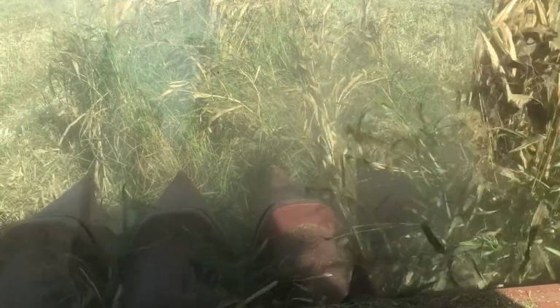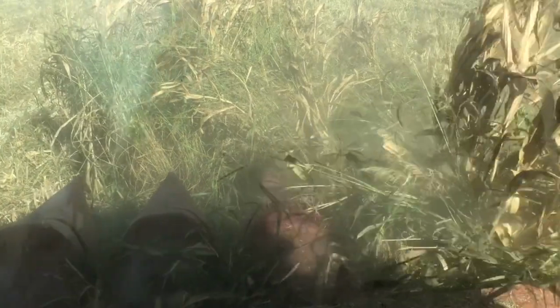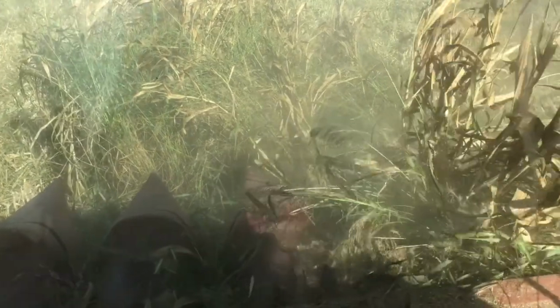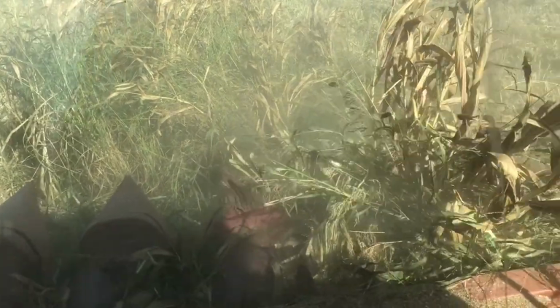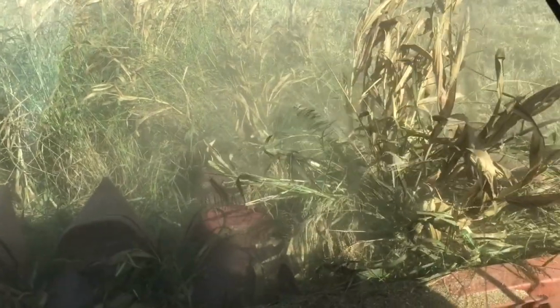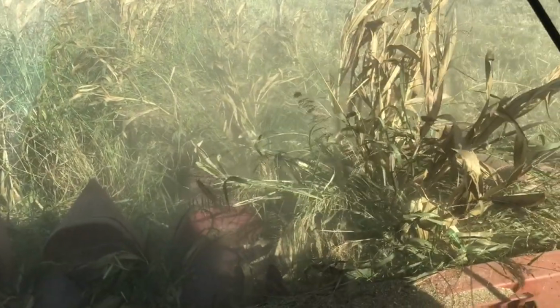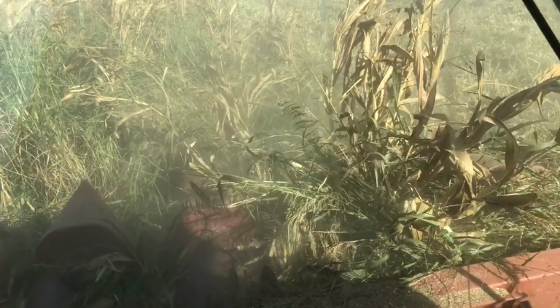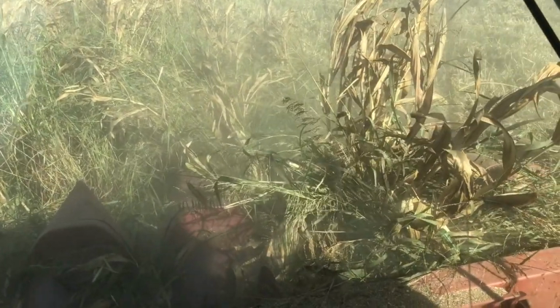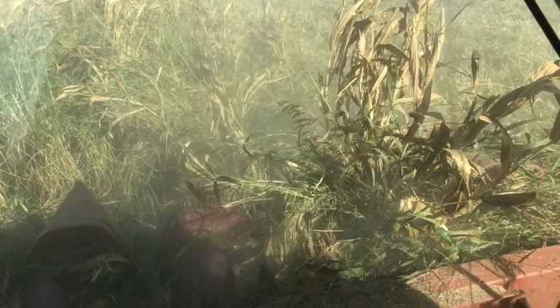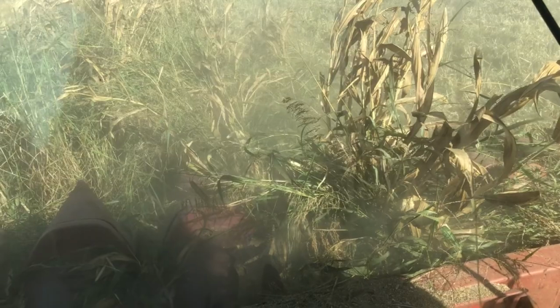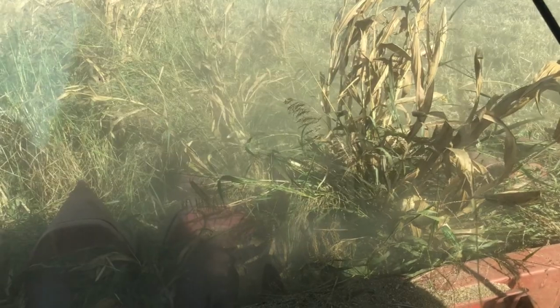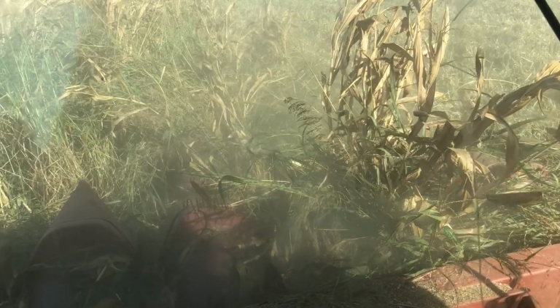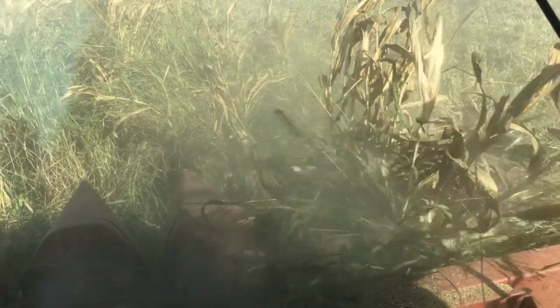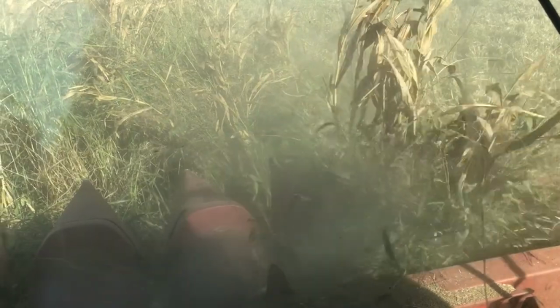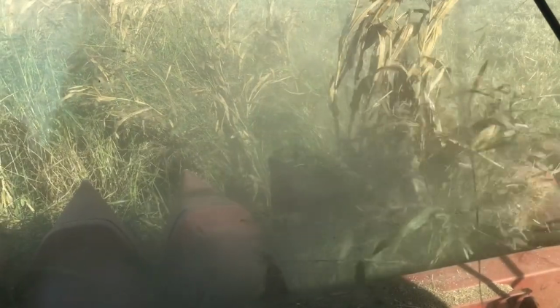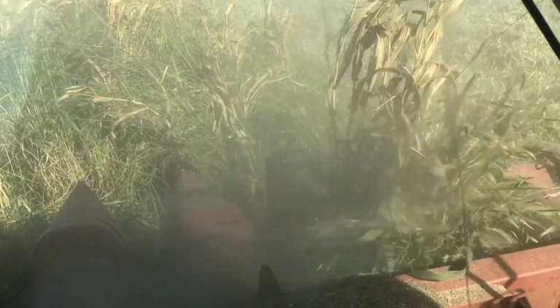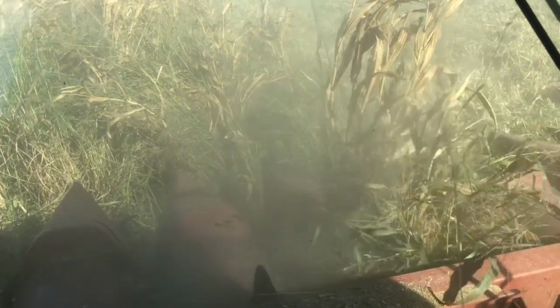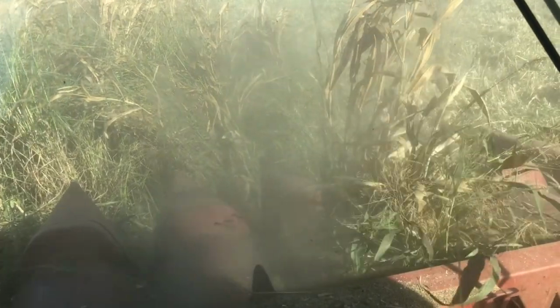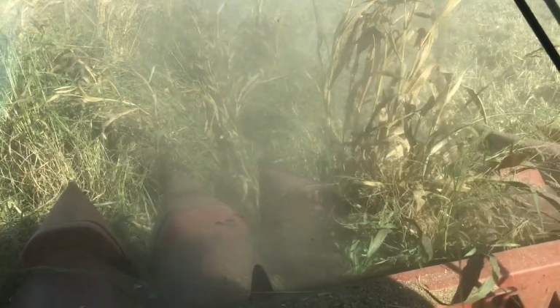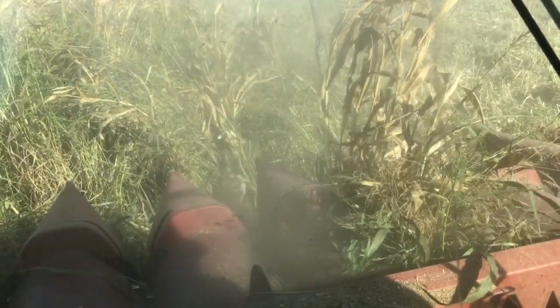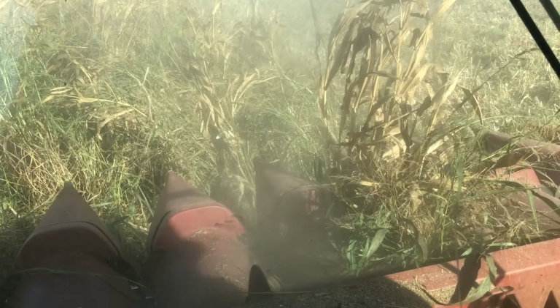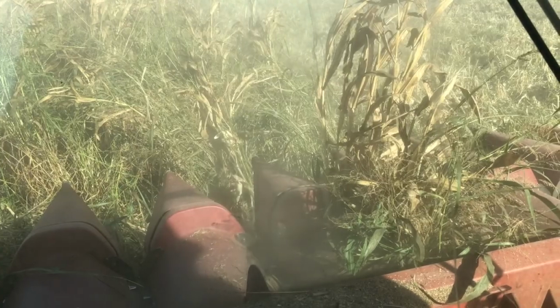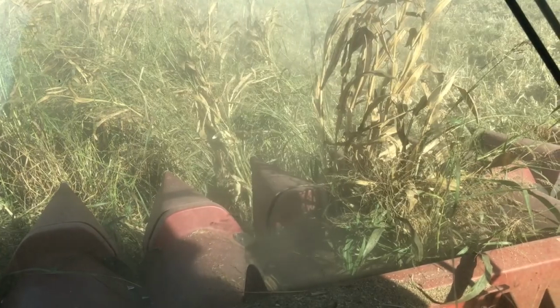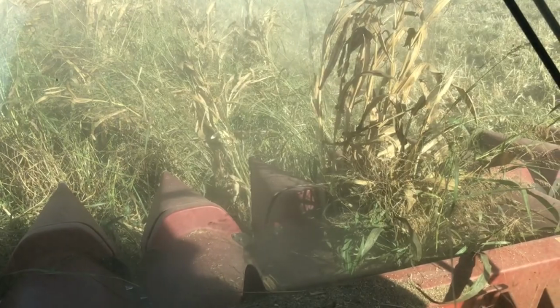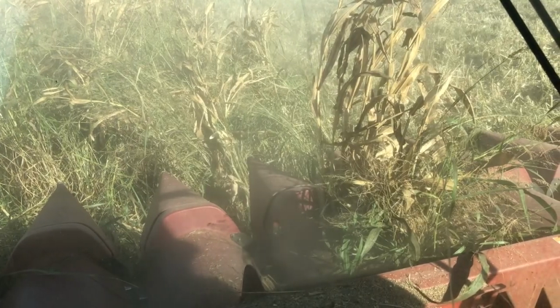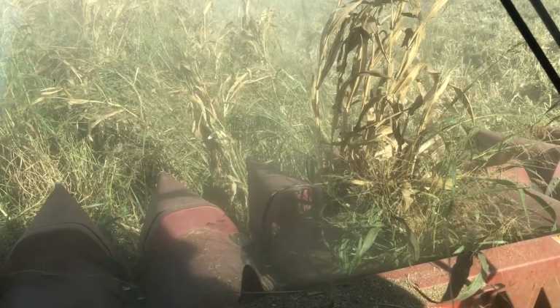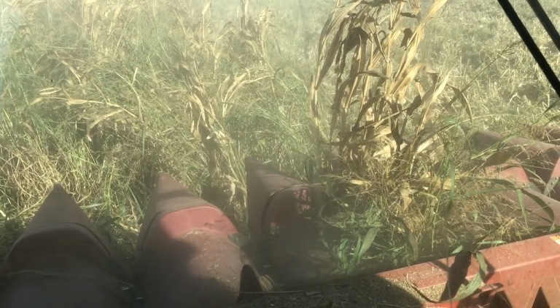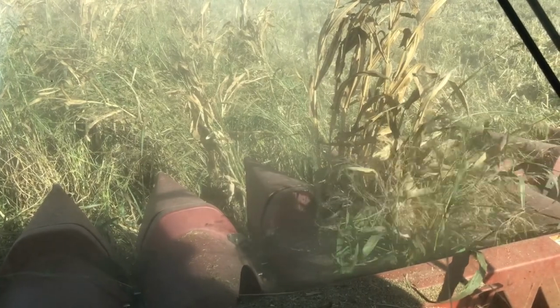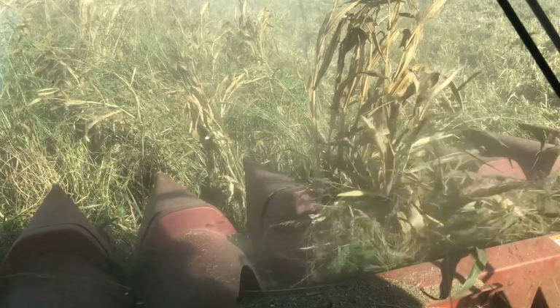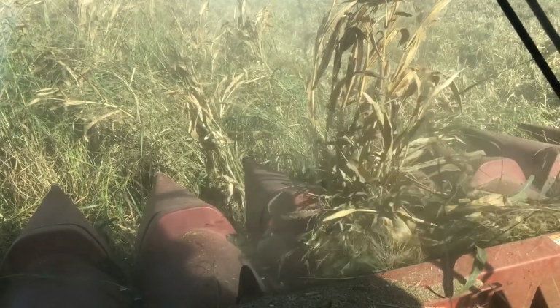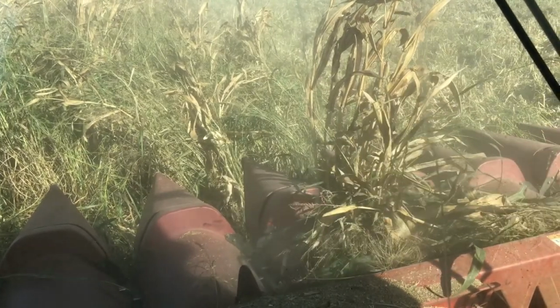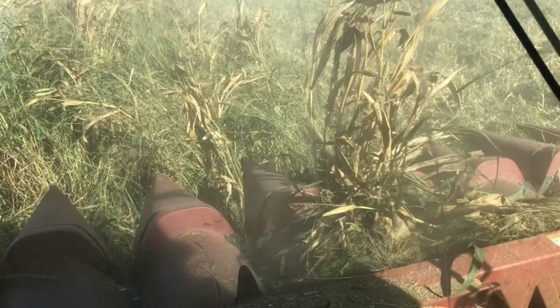This is a fairly simple process, however there were a few issues with this field and Johnson grass since it was an organic corn field. As you can see in the video, the Johnson grass can stall the corn combine, causing it to have to back up and reprocess the corn plants.